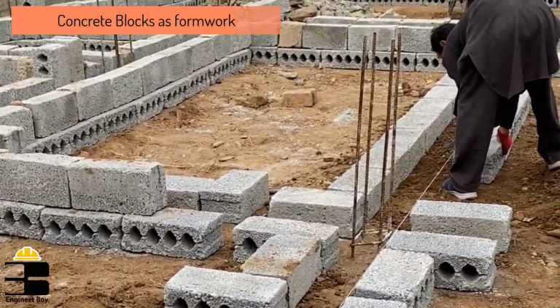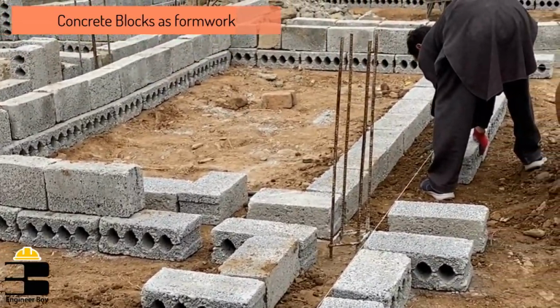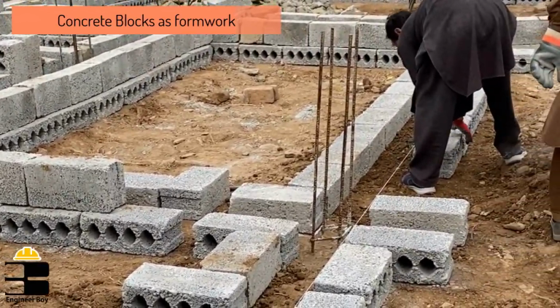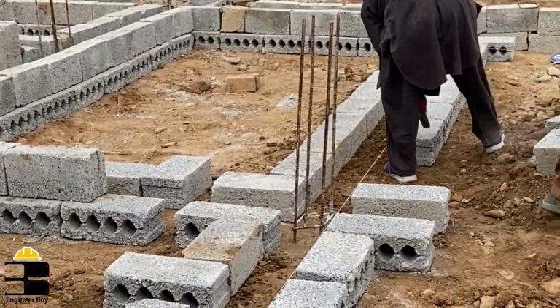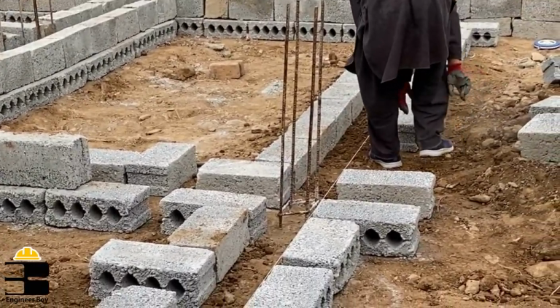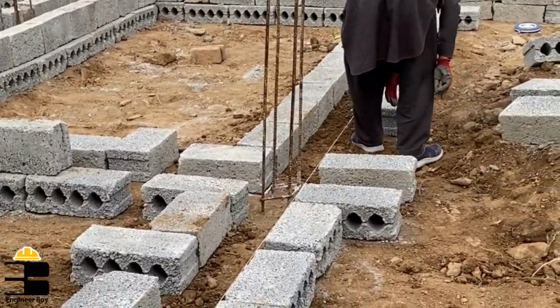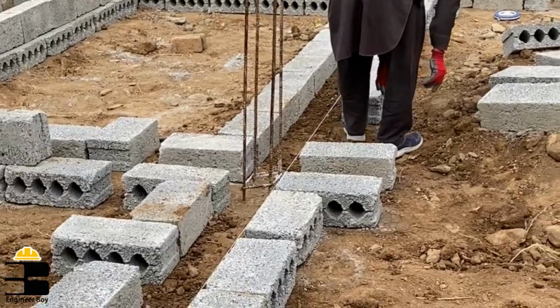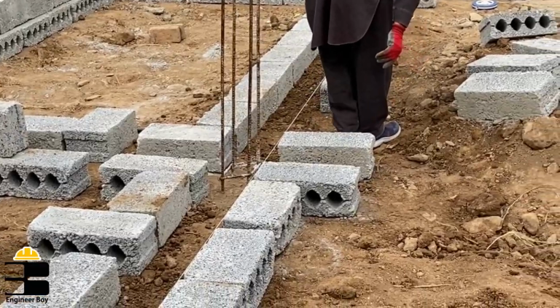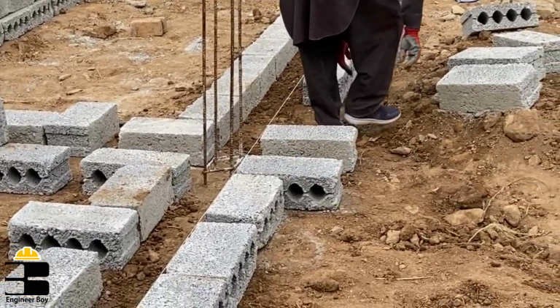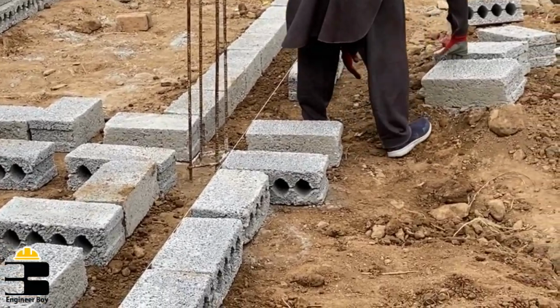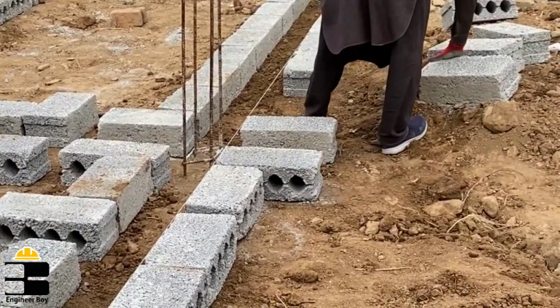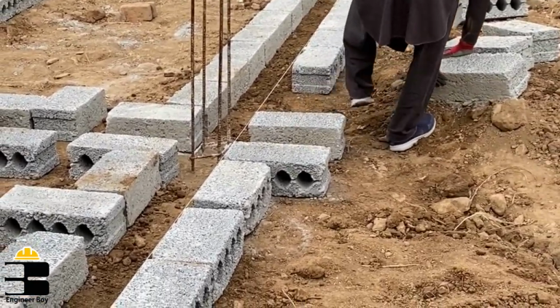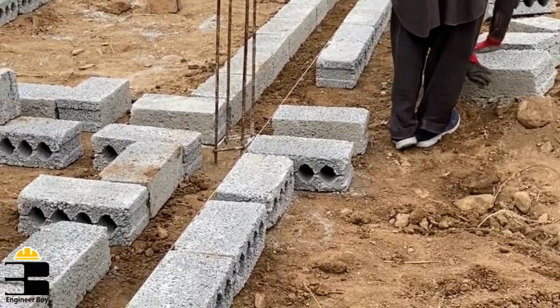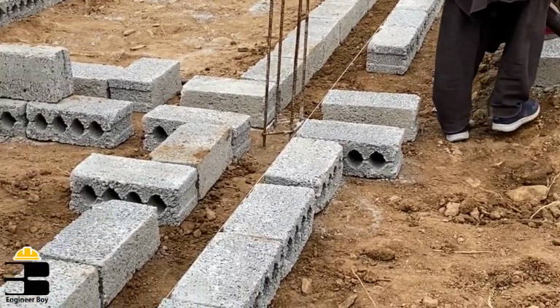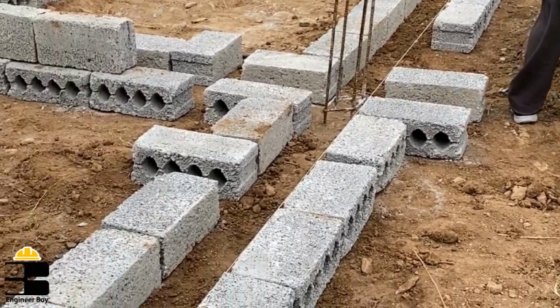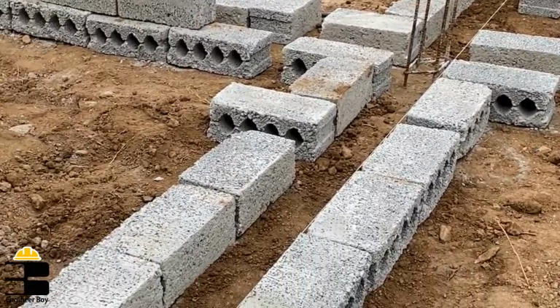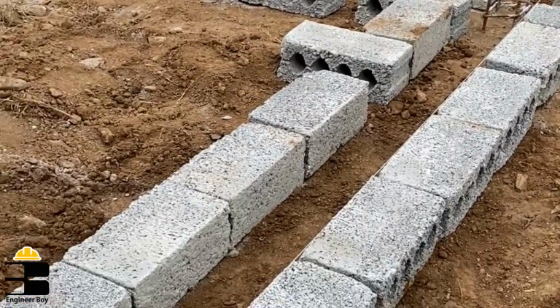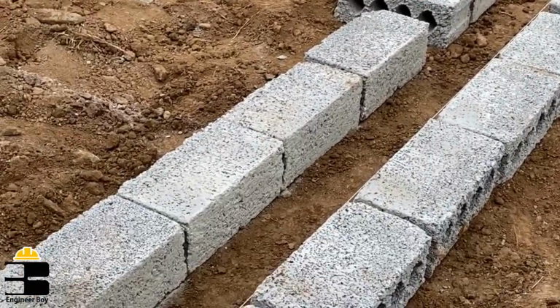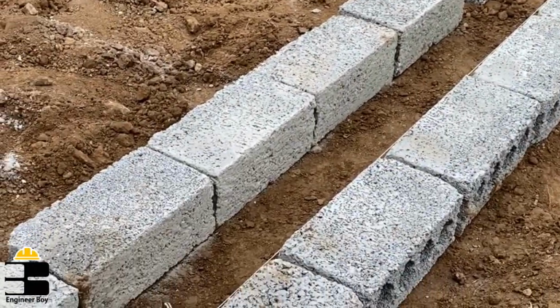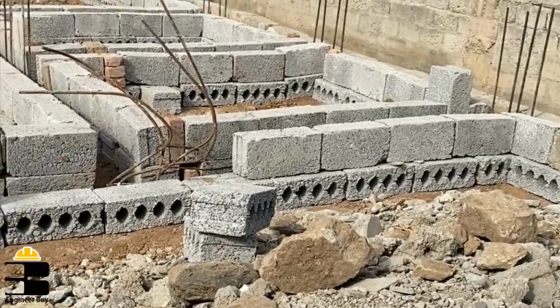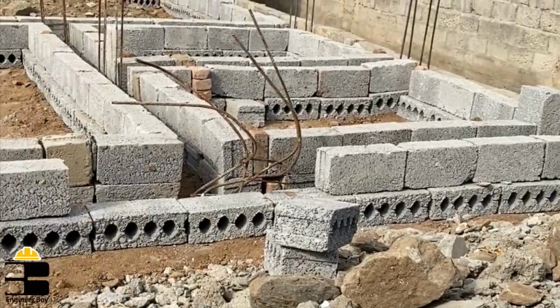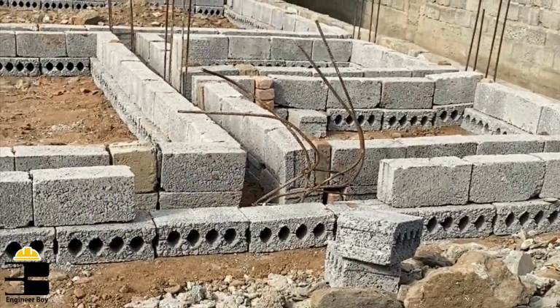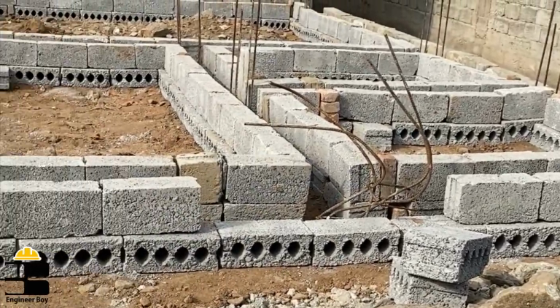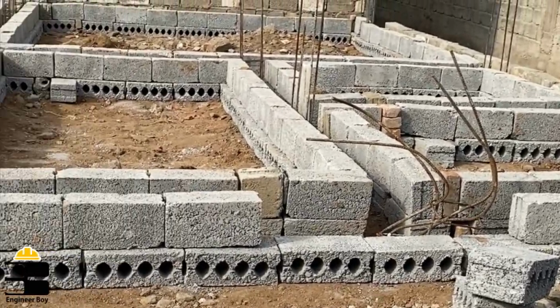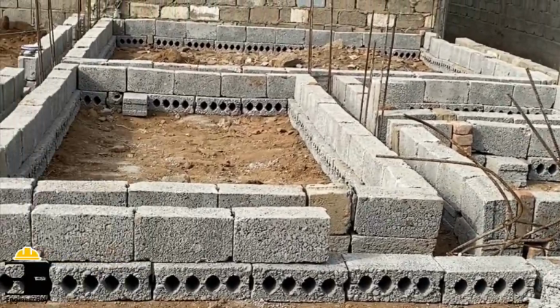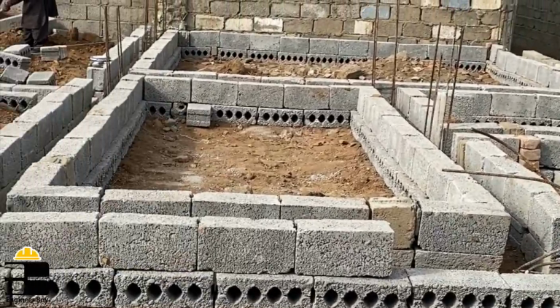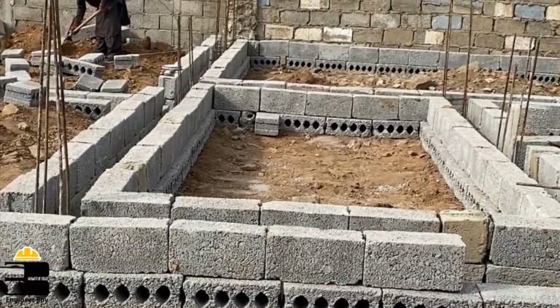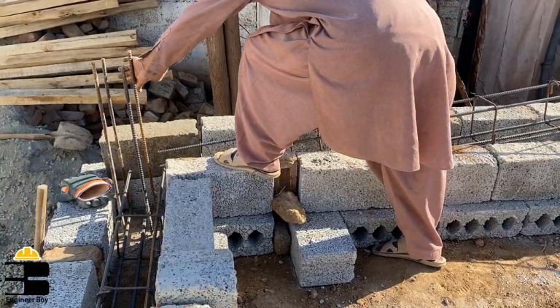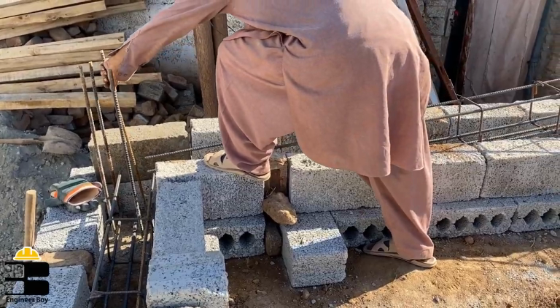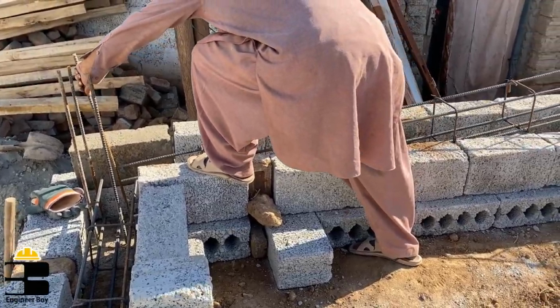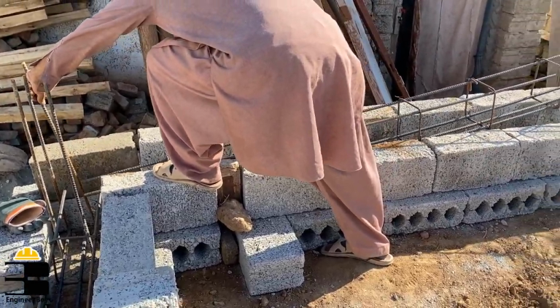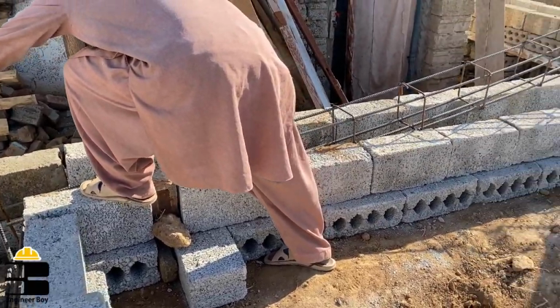We did this because this material was available and it was easy to do the job in less time. Once formwork is done, then we place the reinforcement steel bars.